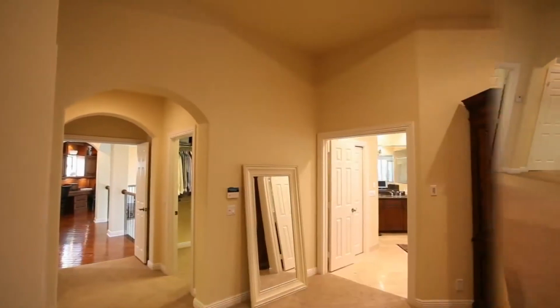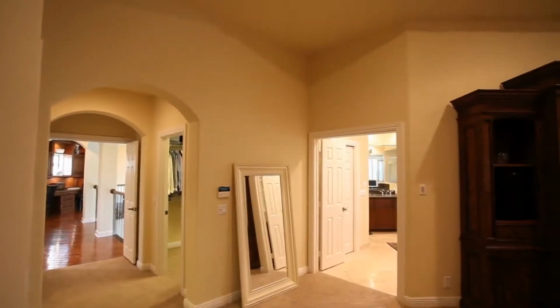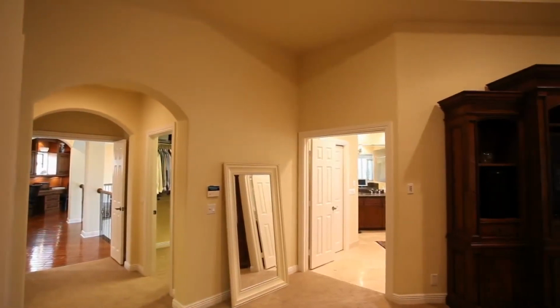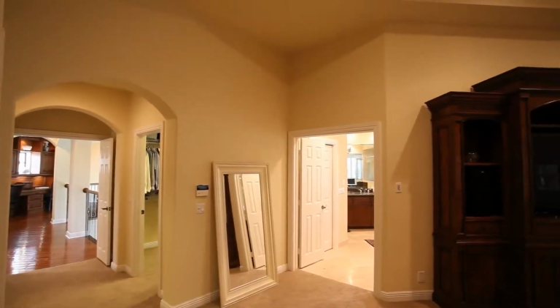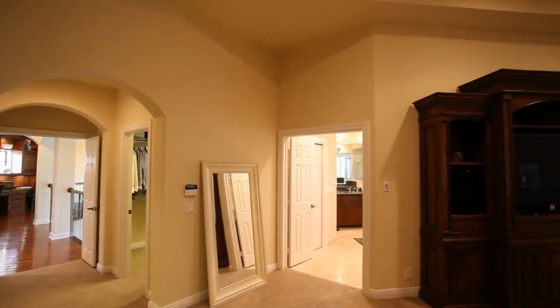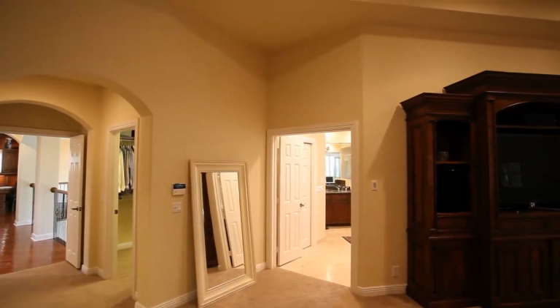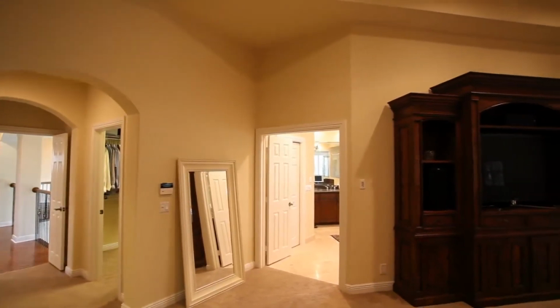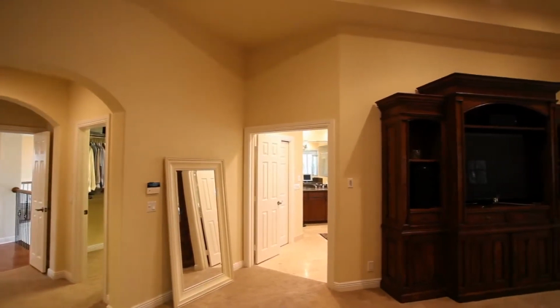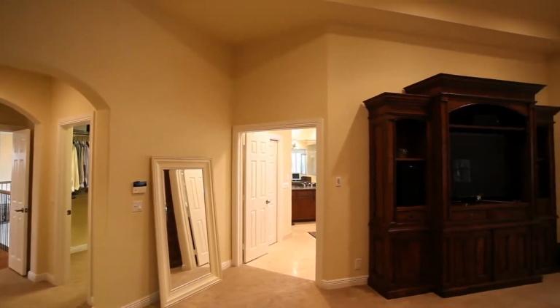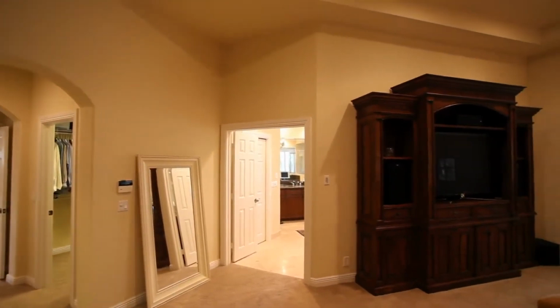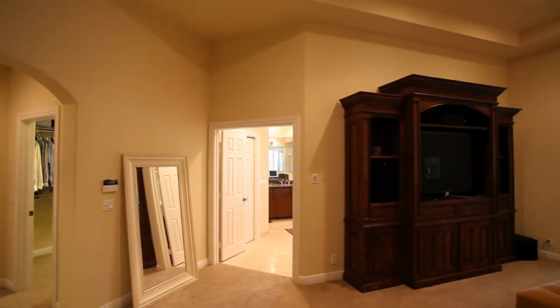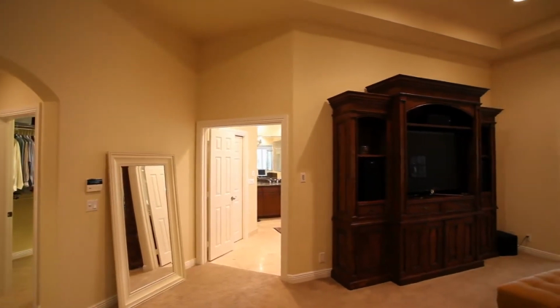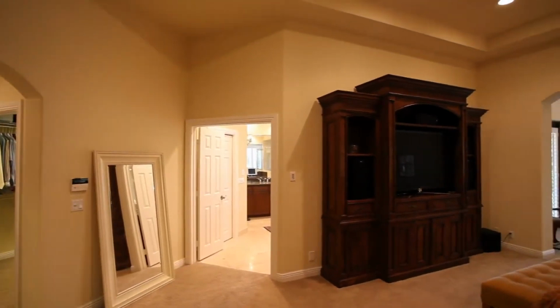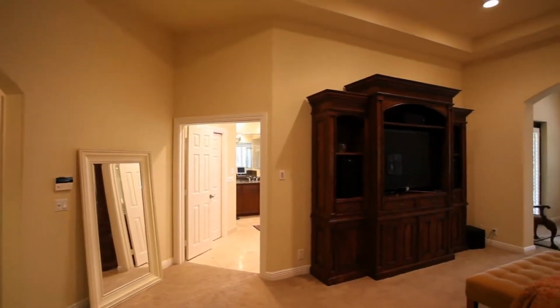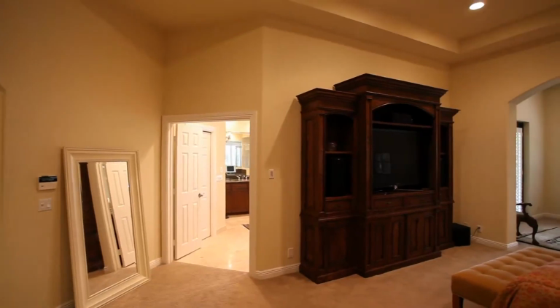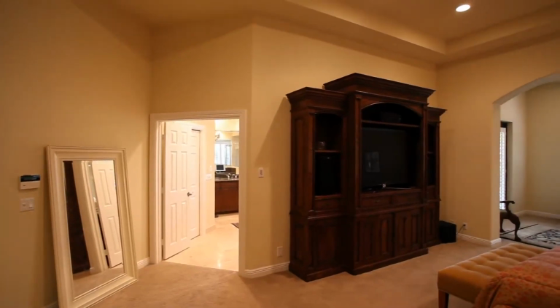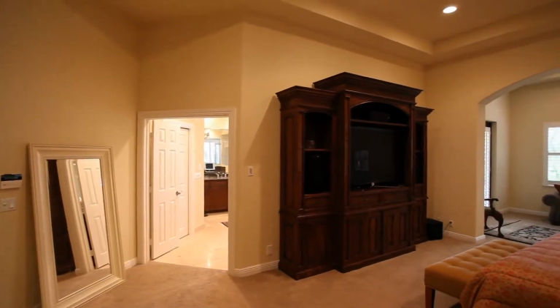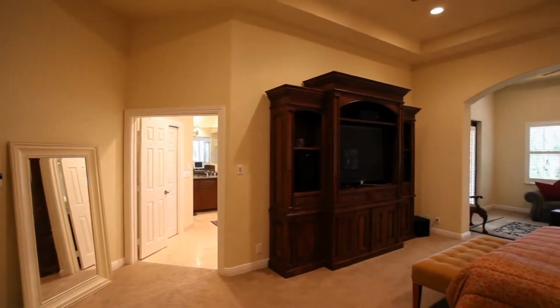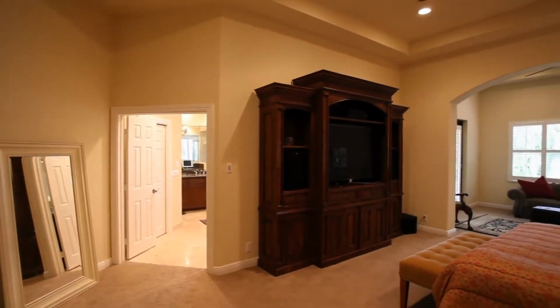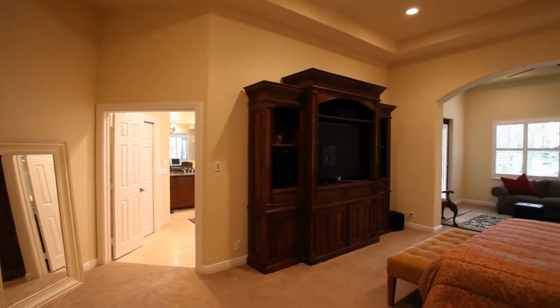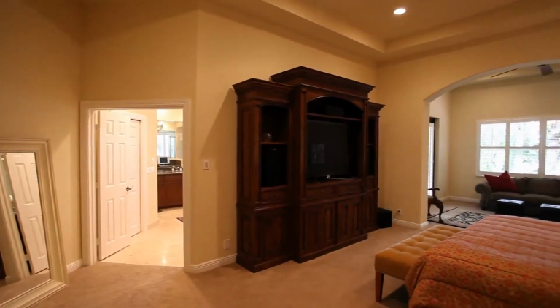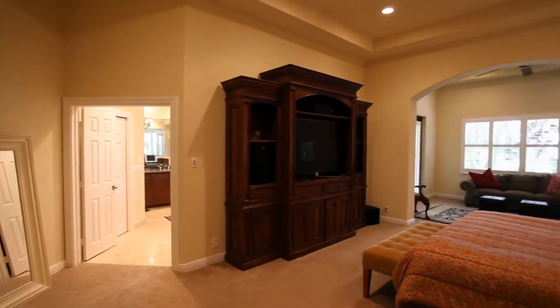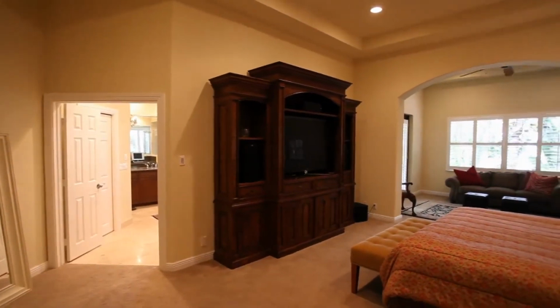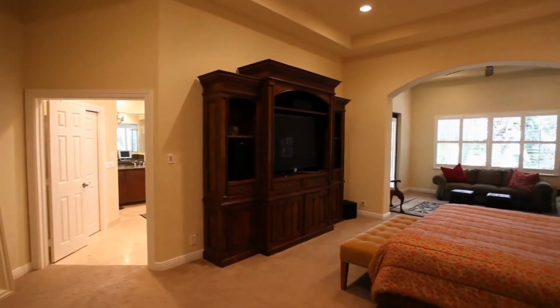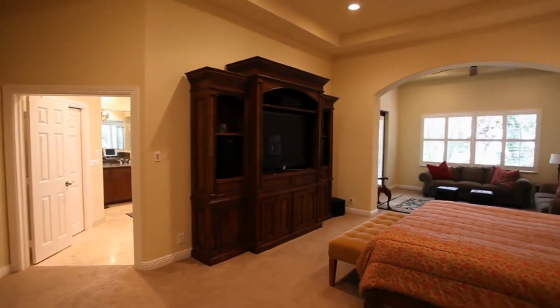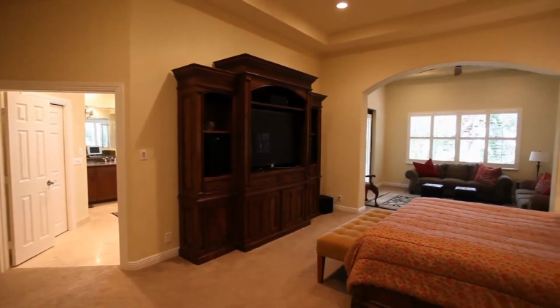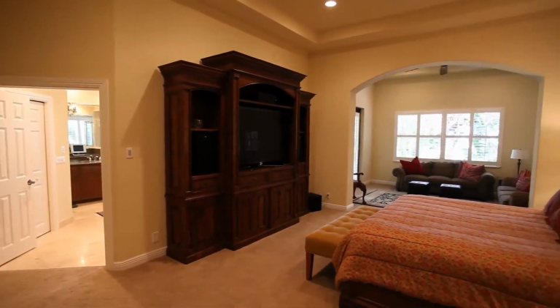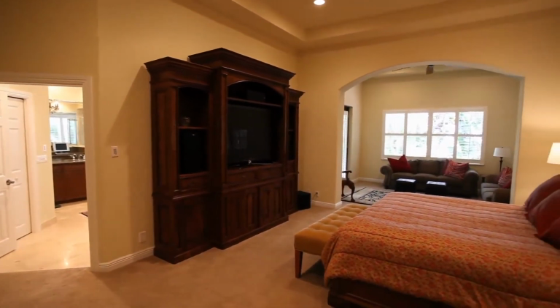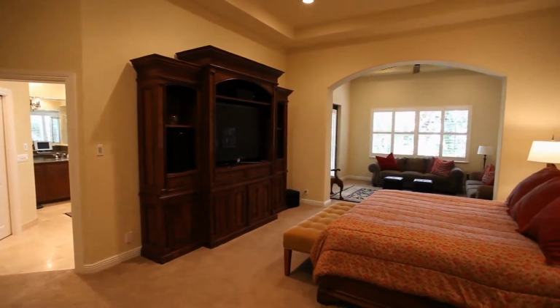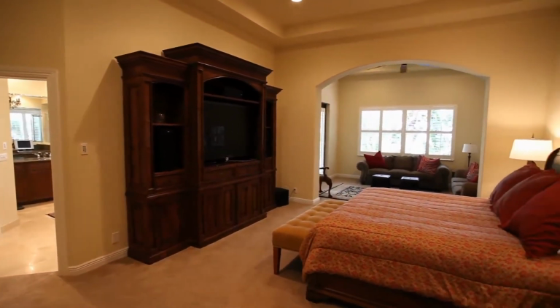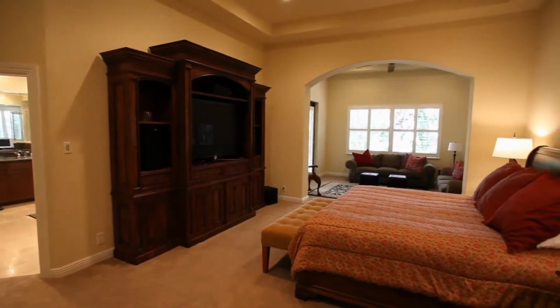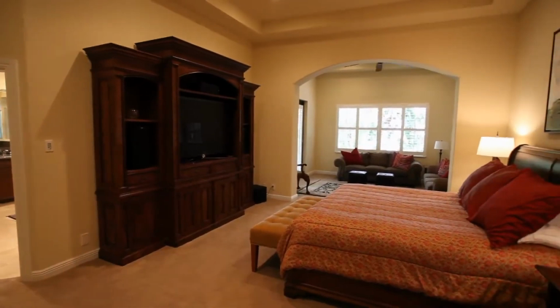Luxury abounds in this oversized master suite that includes his and hers walk-in closets with built-ins, a separate seating area, and covered balcony.